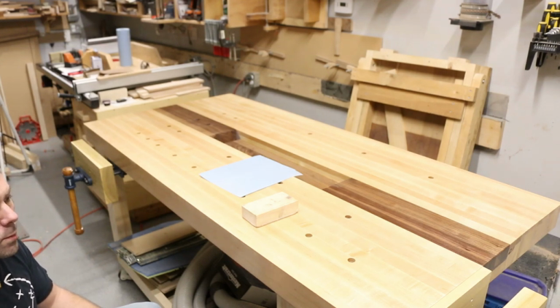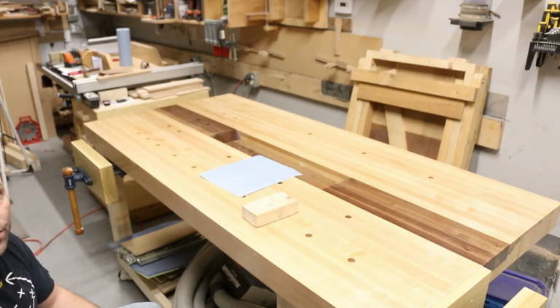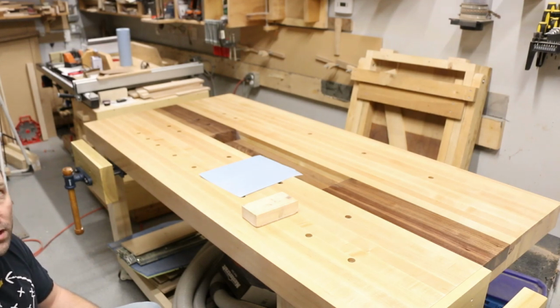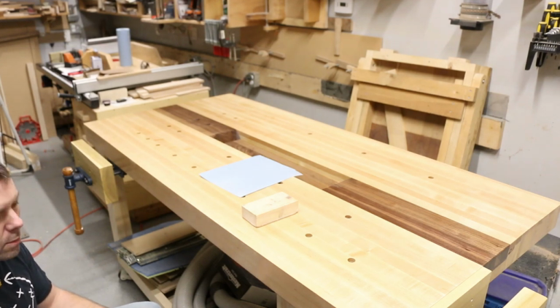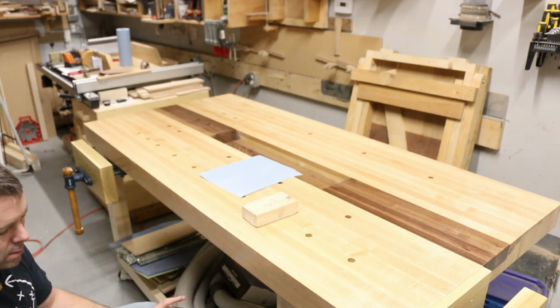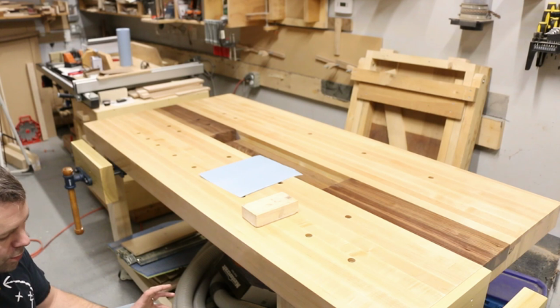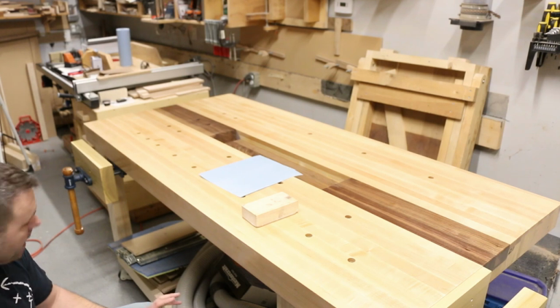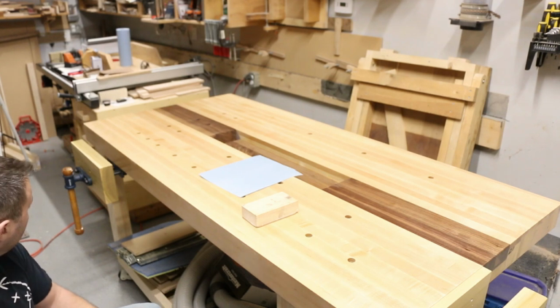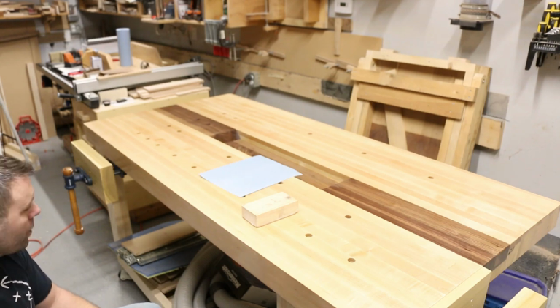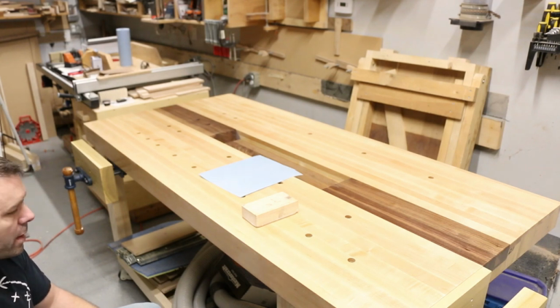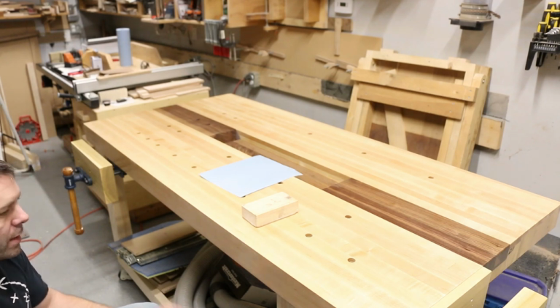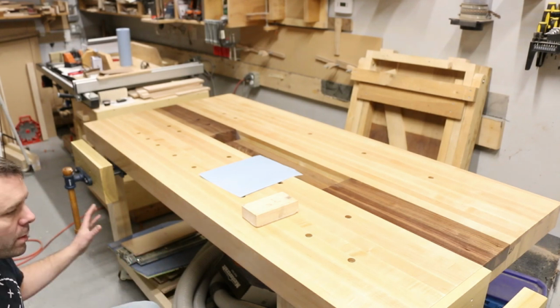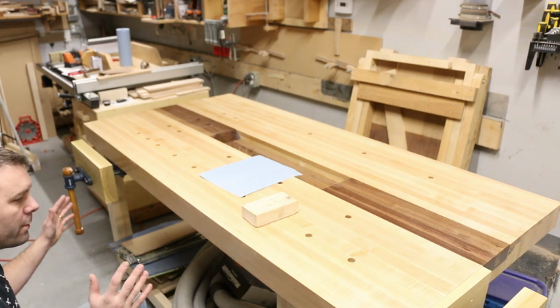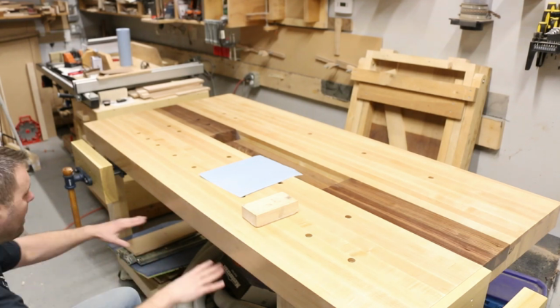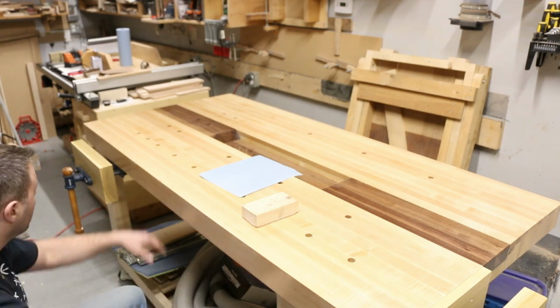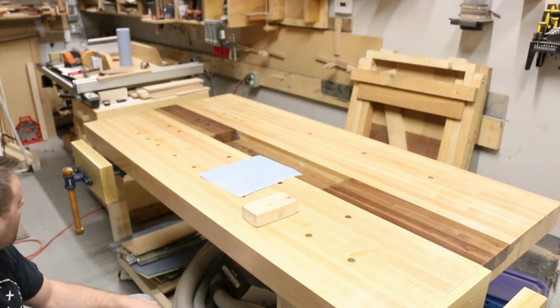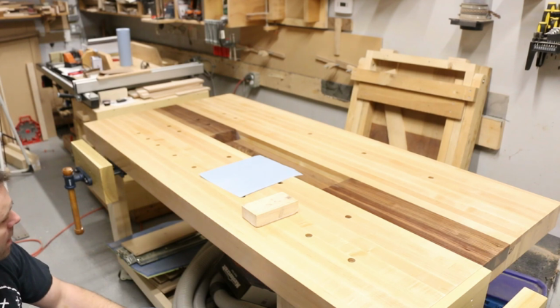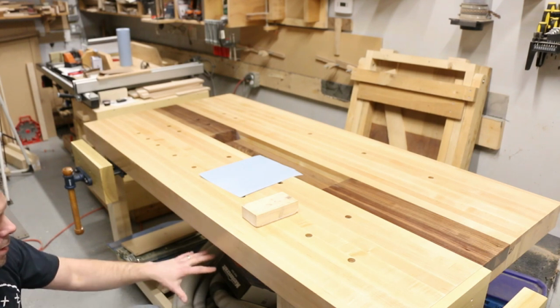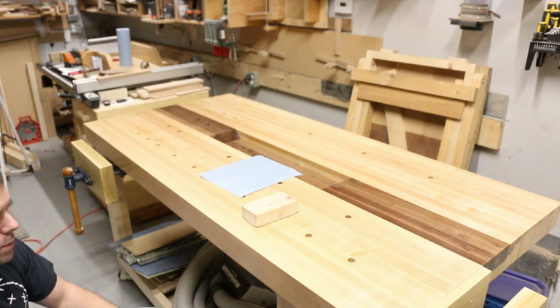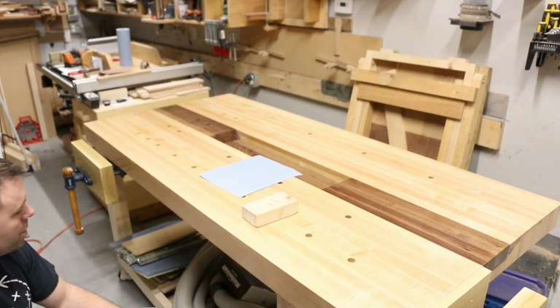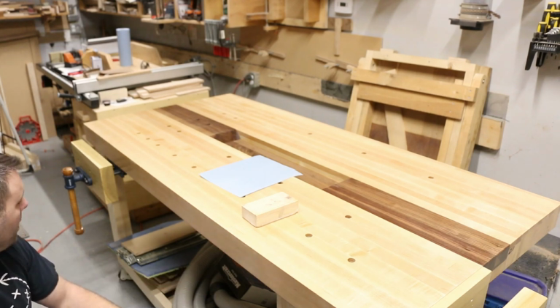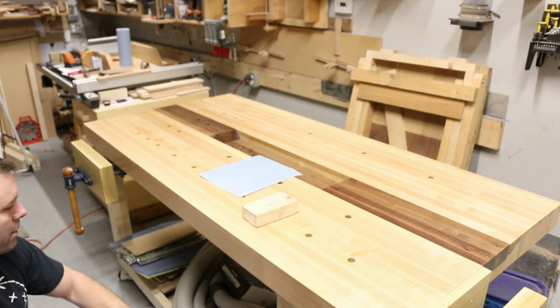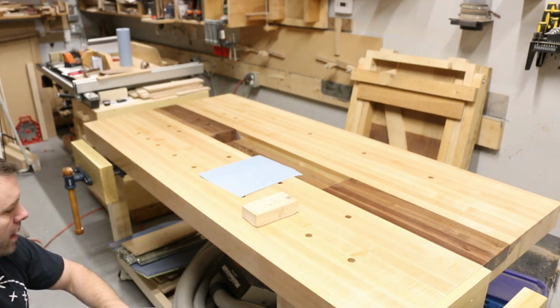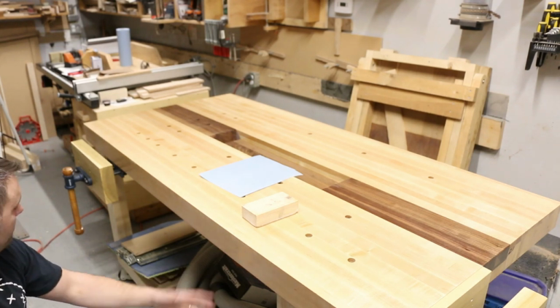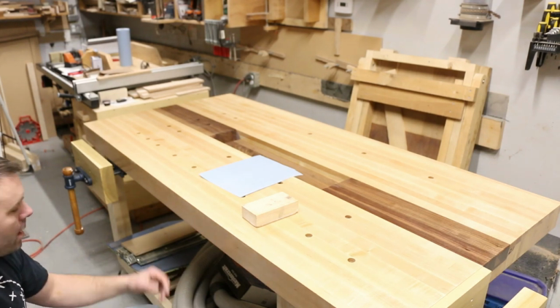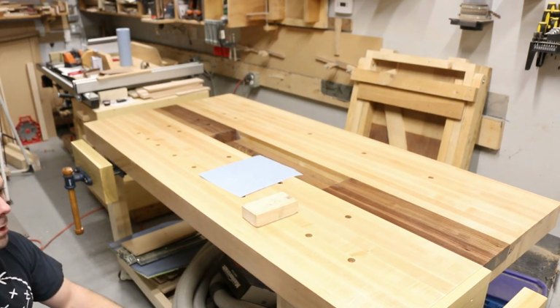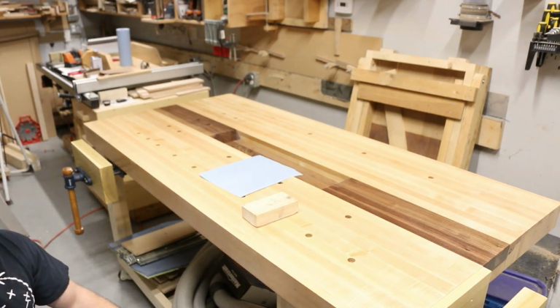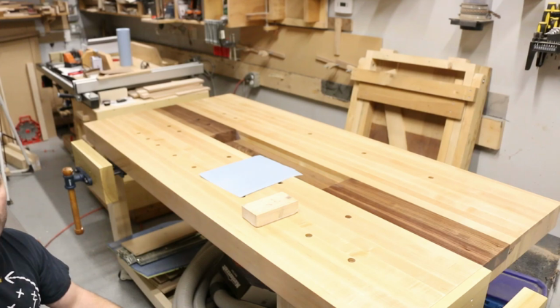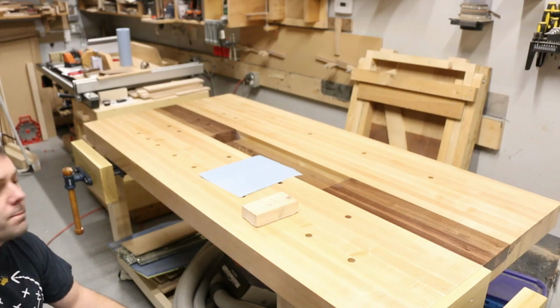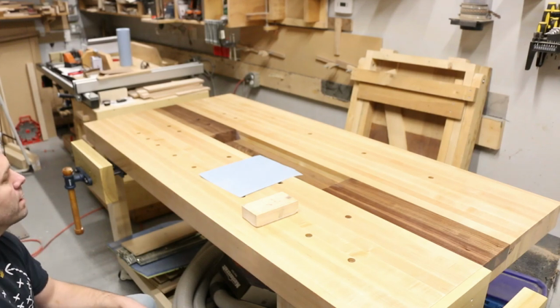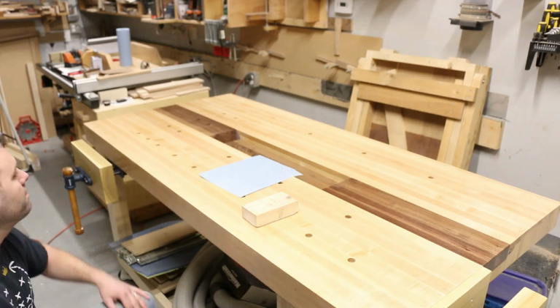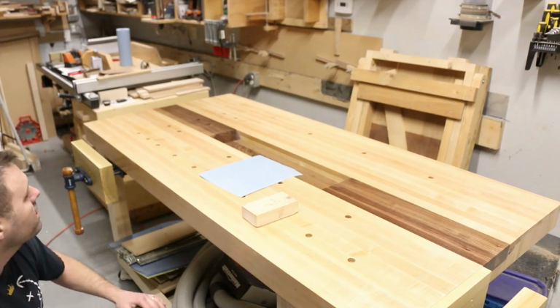We'll go through the build video with some really cool casters I found for it, and eventually we will have some cabinets built inside underneath for storage instead of a junk shelf. Alright, let's get started.